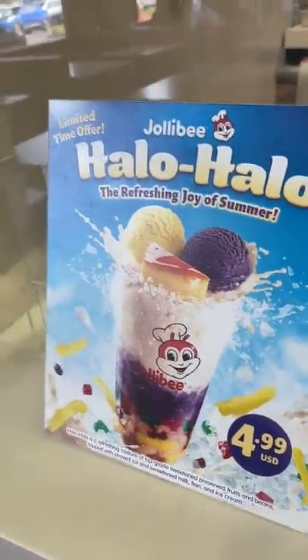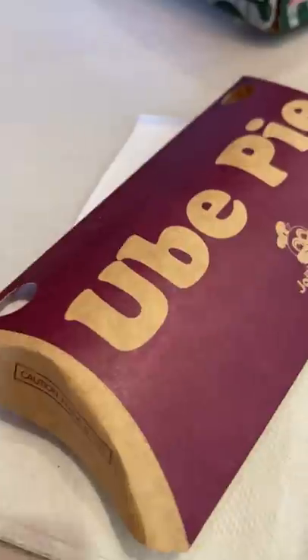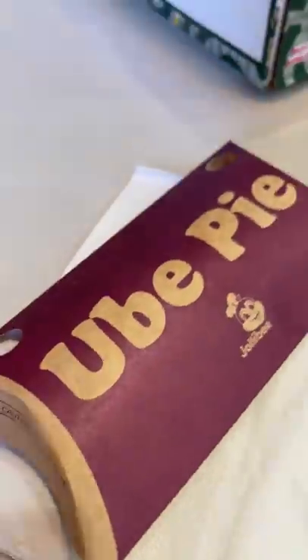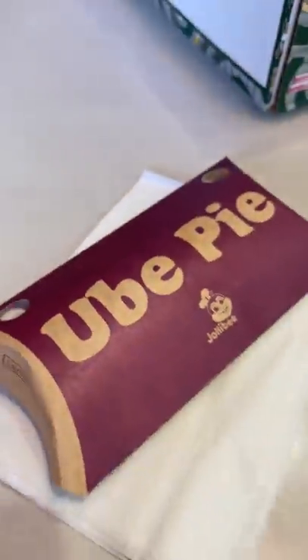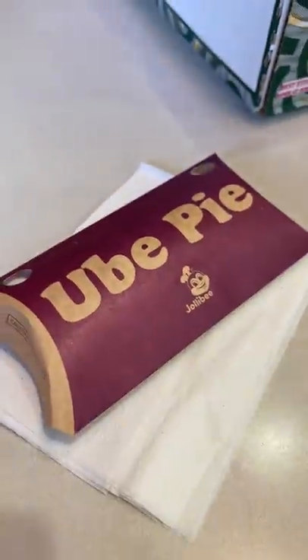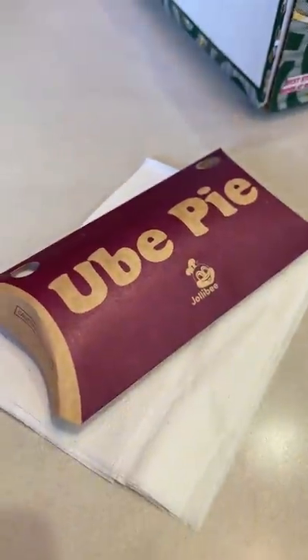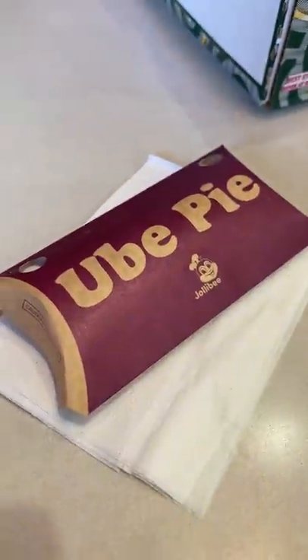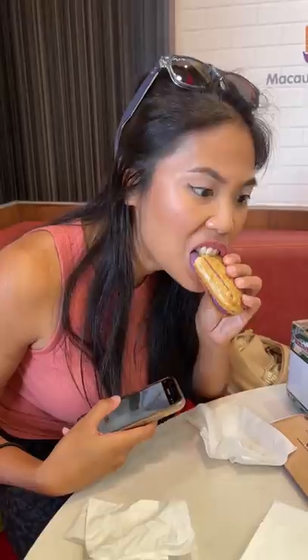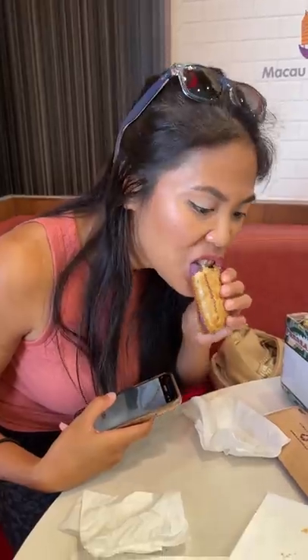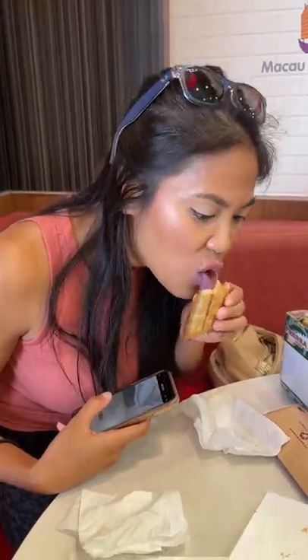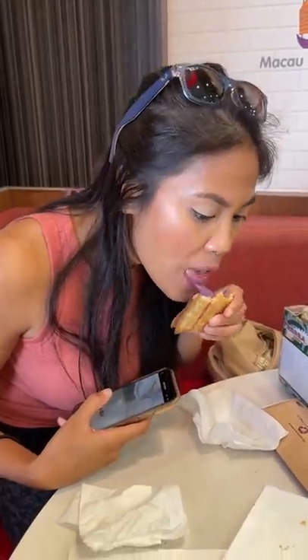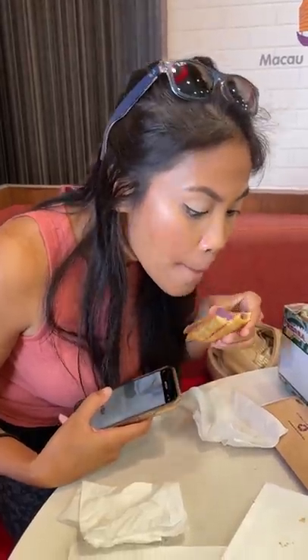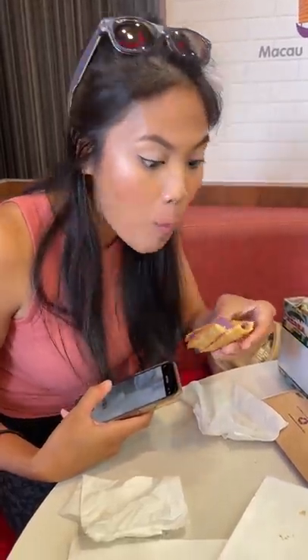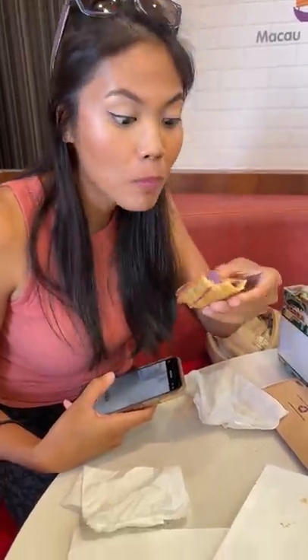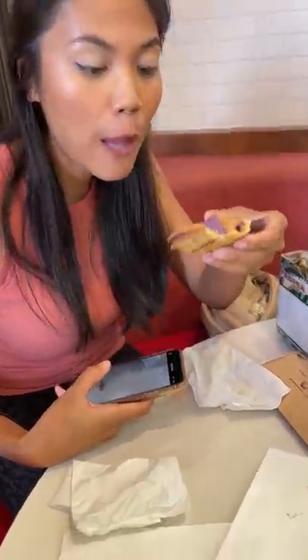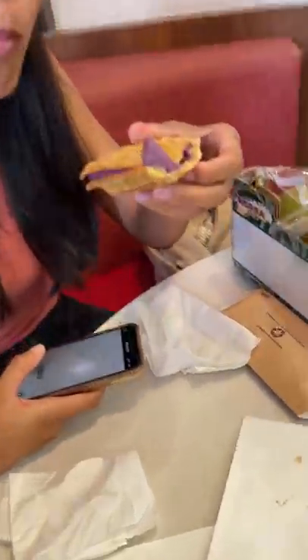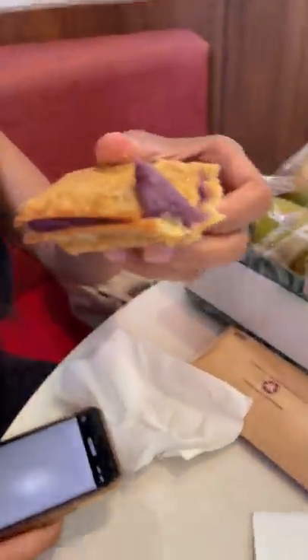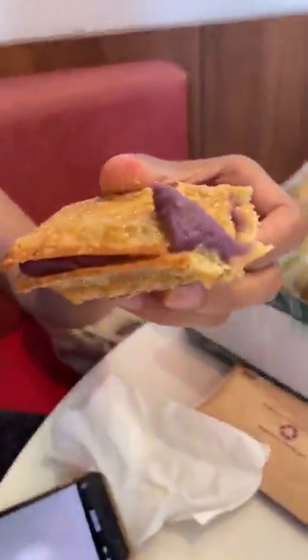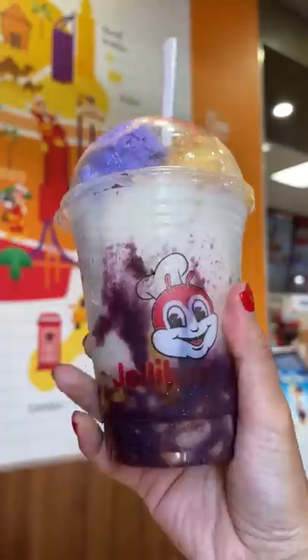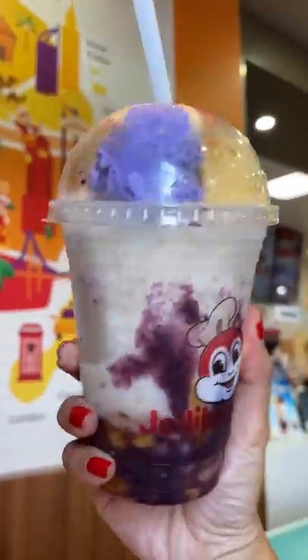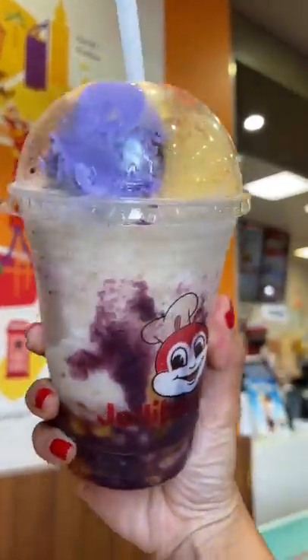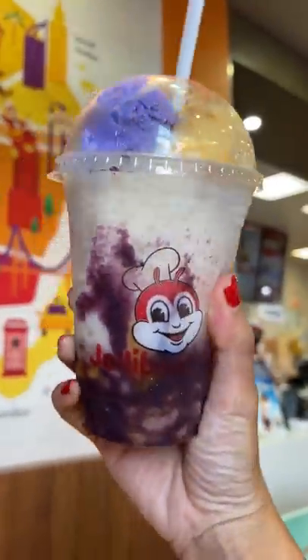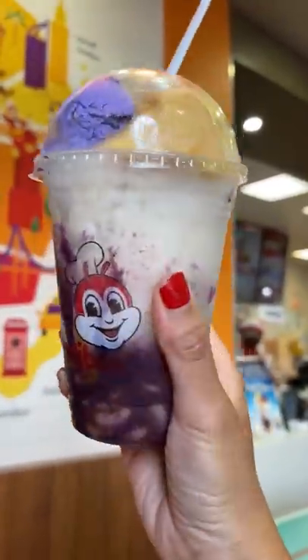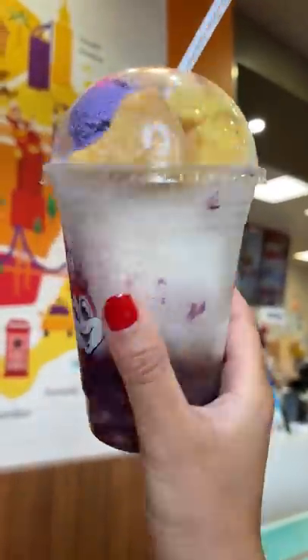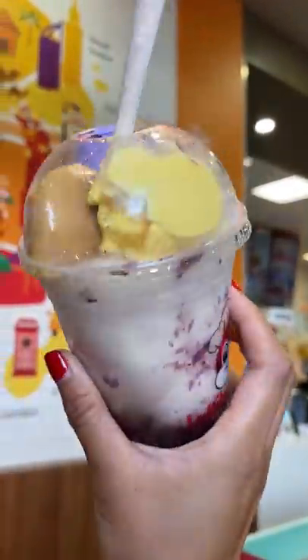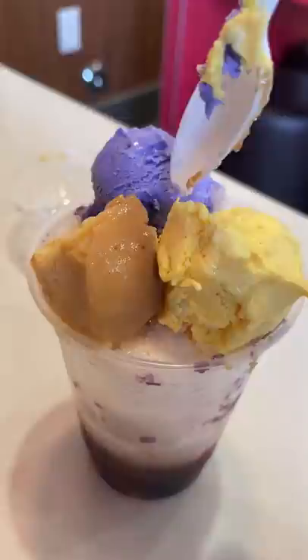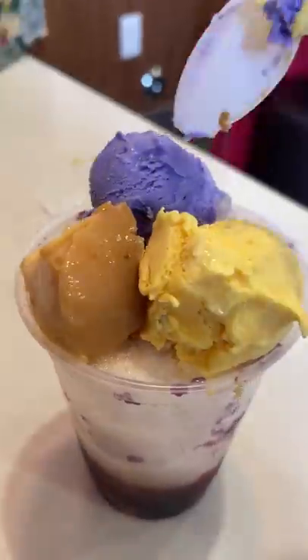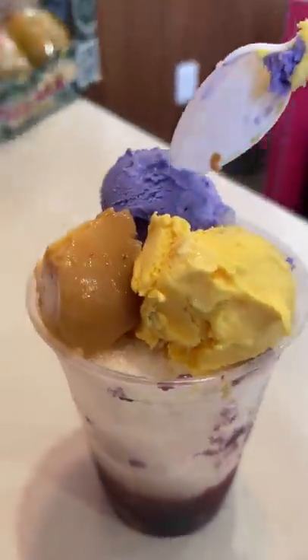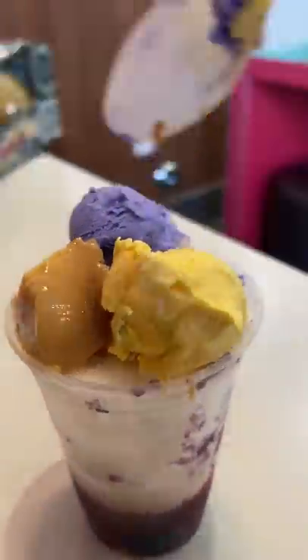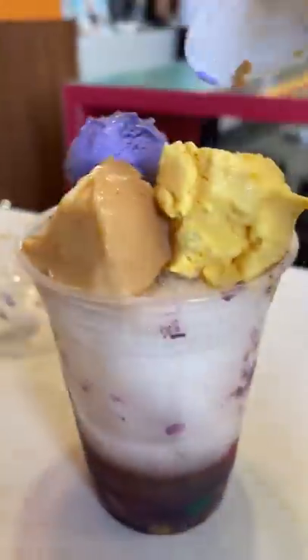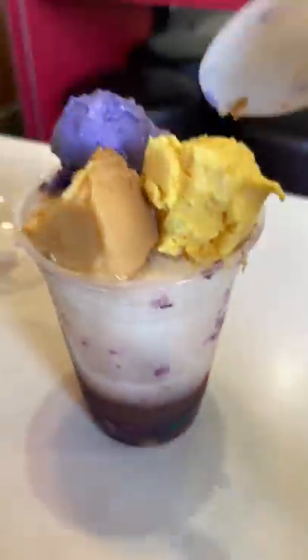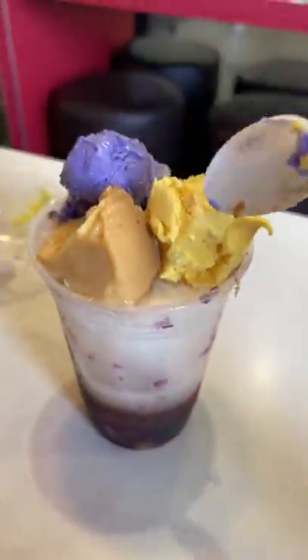Unfortunately they were out of the peach mango pie and the spicy chicken. I was pretty sad, but I ended up ordering their halo halo, and Janelle ordered the ube pie since she hasn't tried it yet.